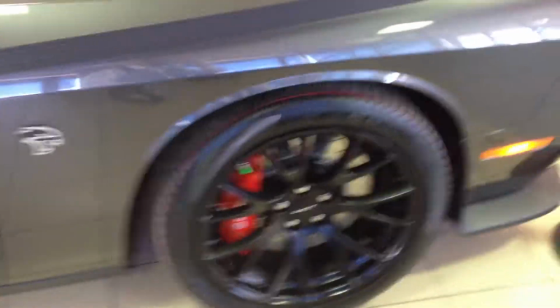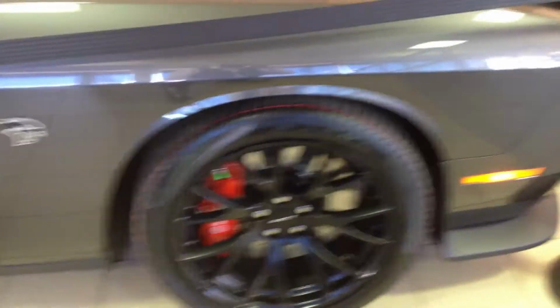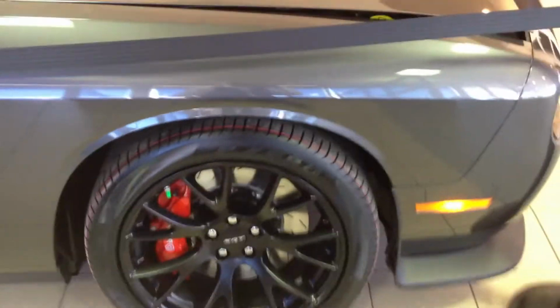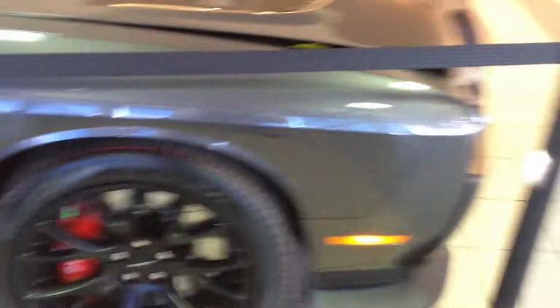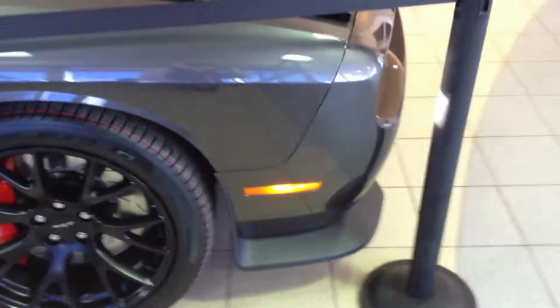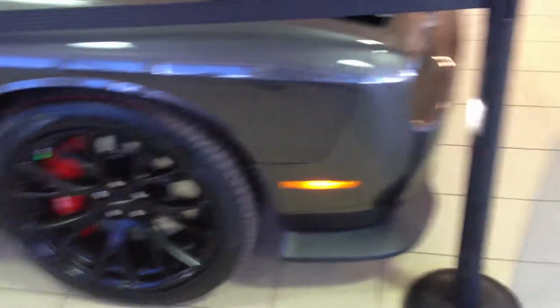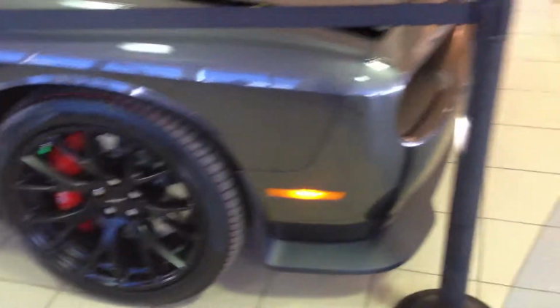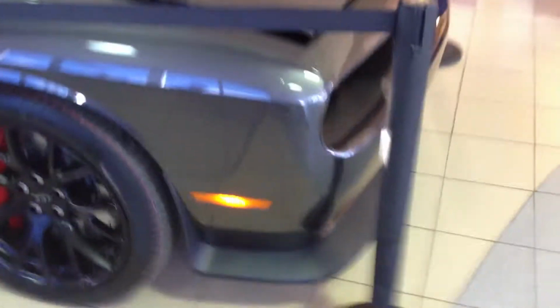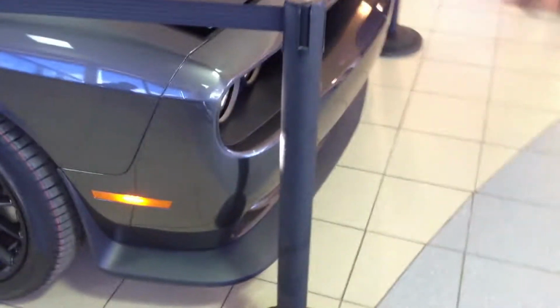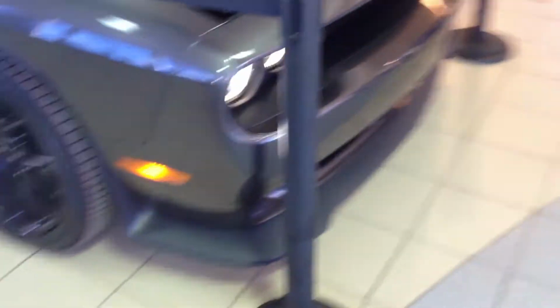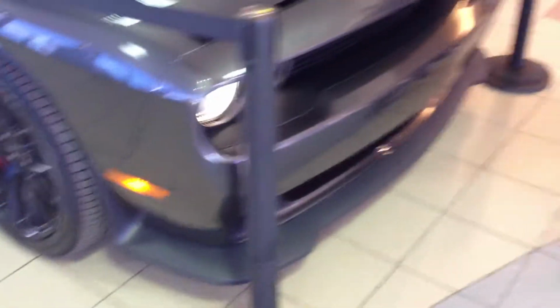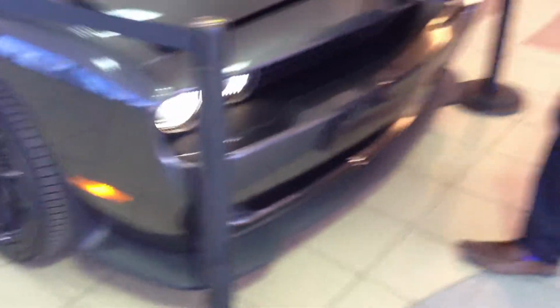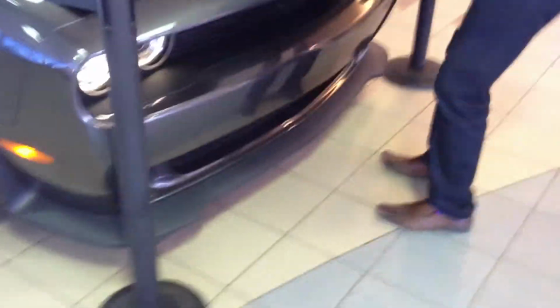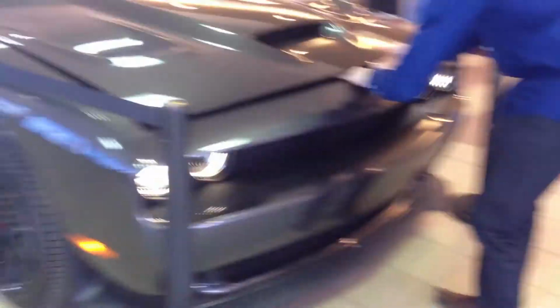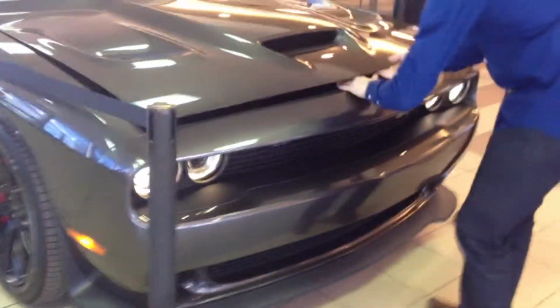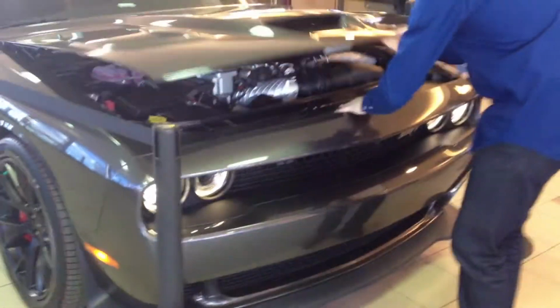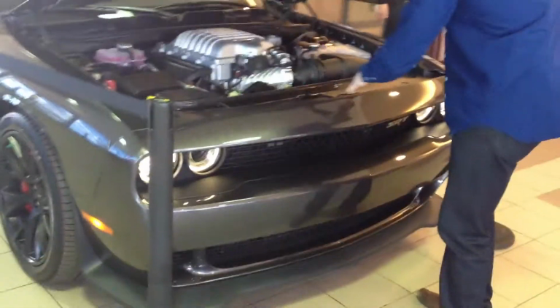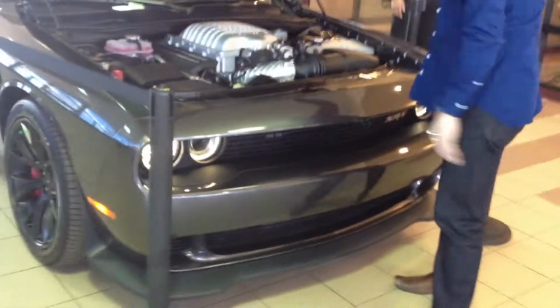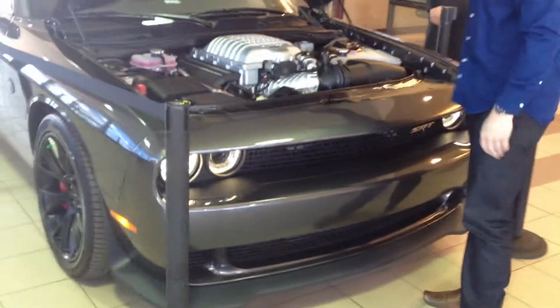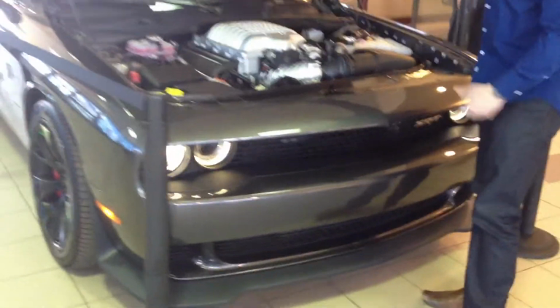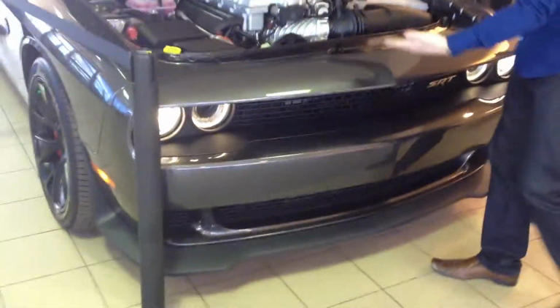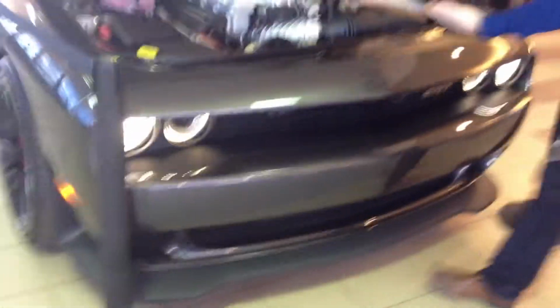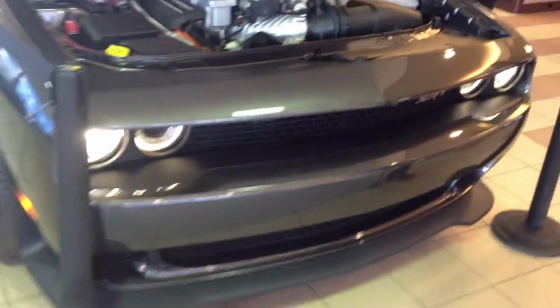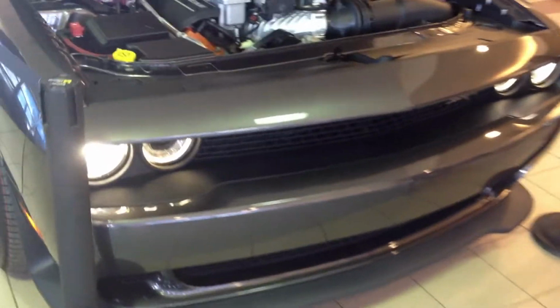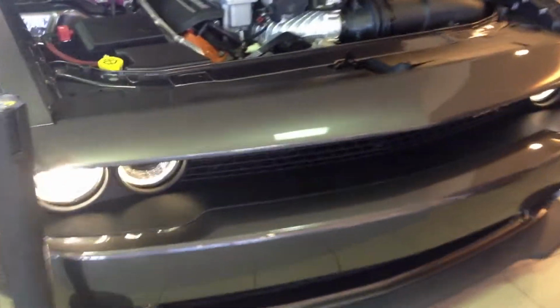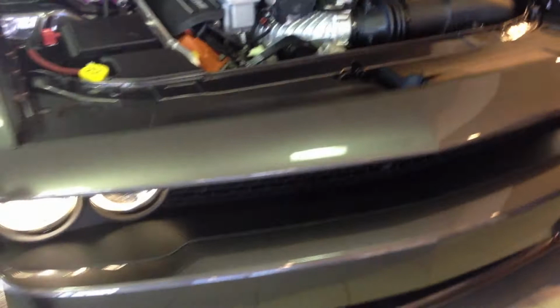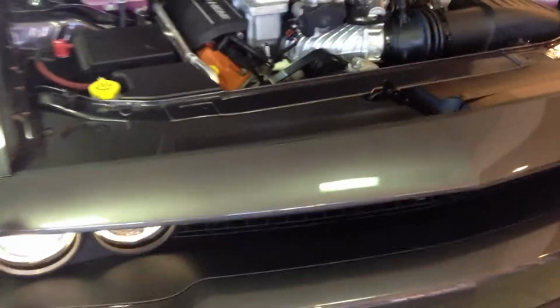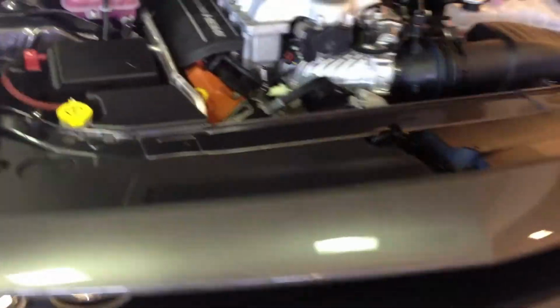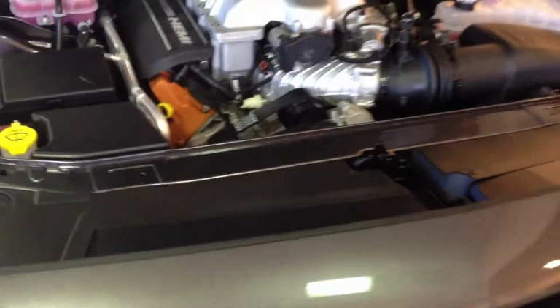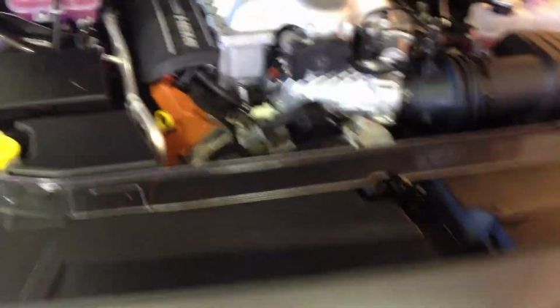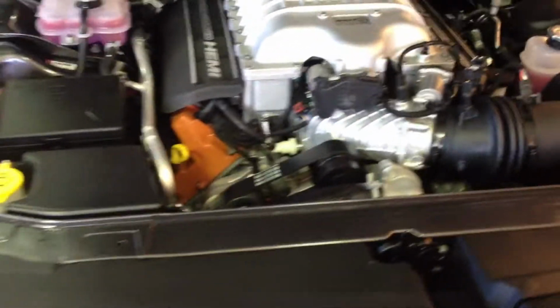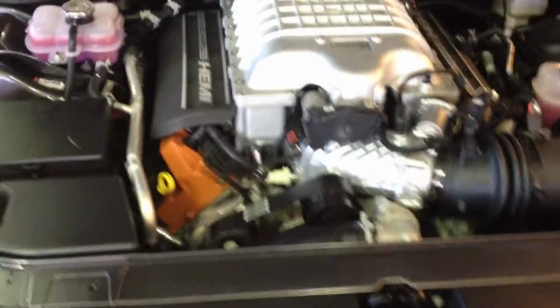Want to pop the engine hood for me? Let's have a look under the hood. I got my lovely assistant here going to help me out with that. There we go. Big, supercharged V8.